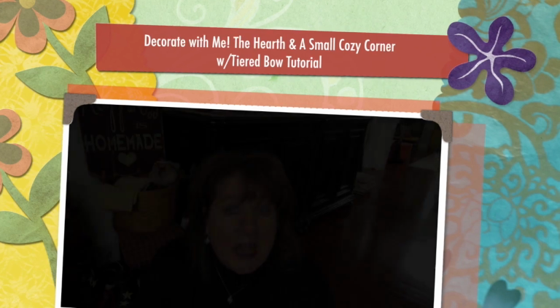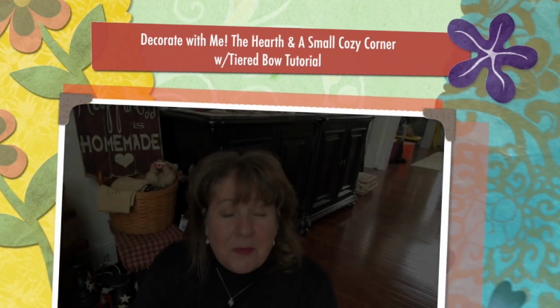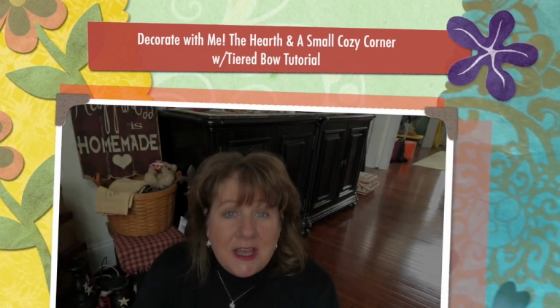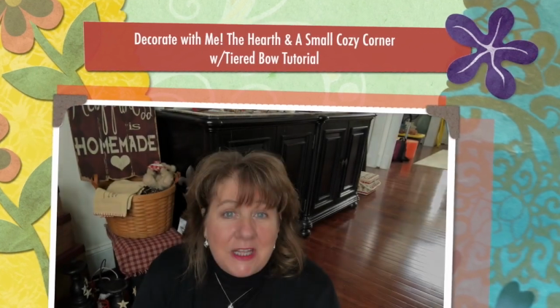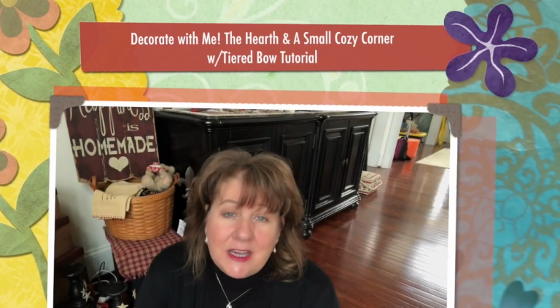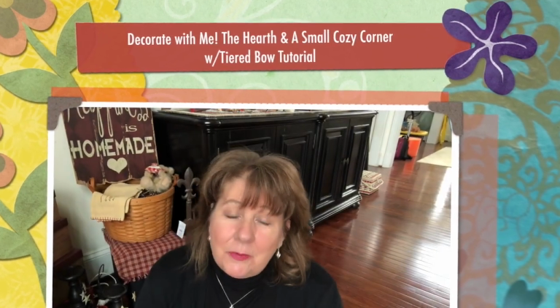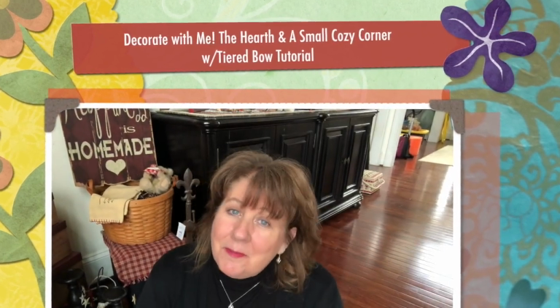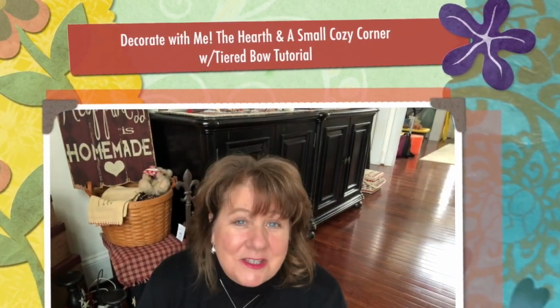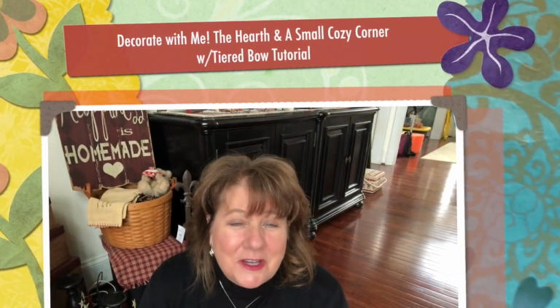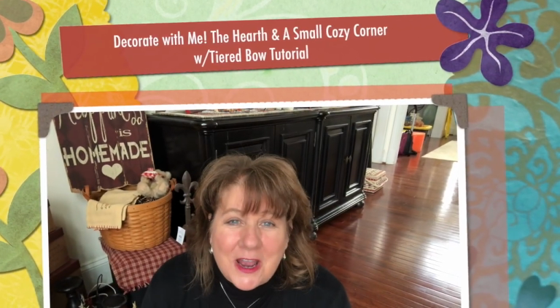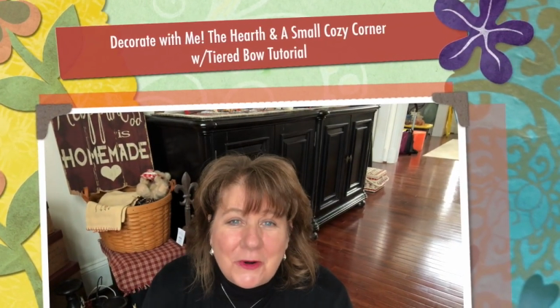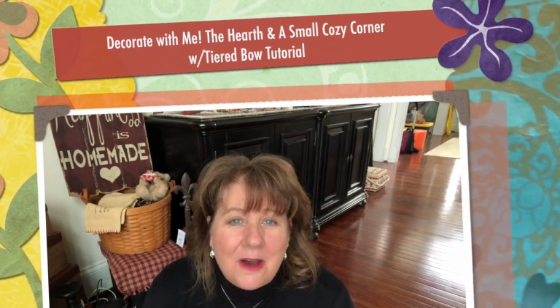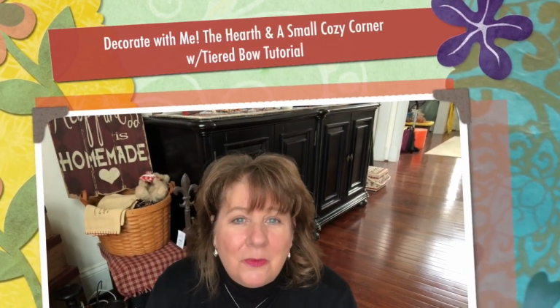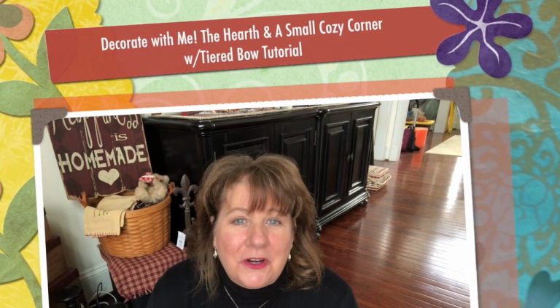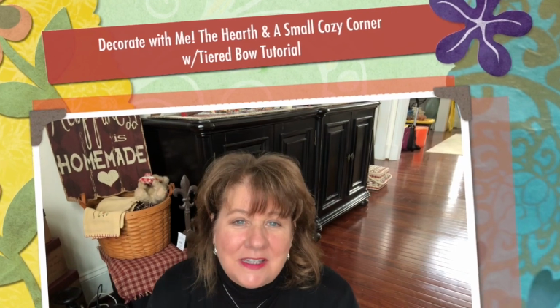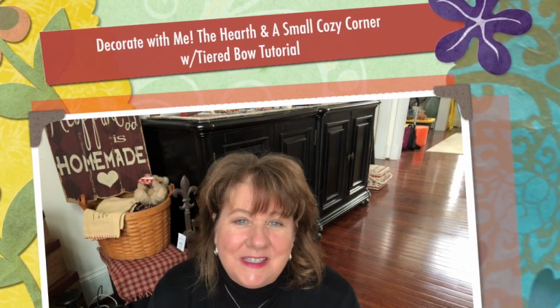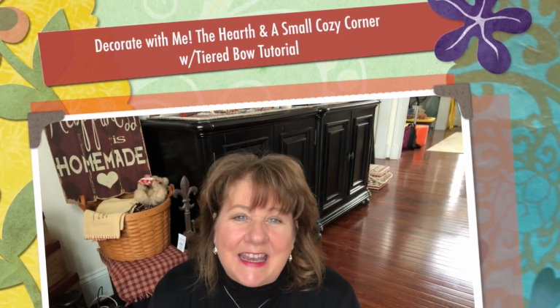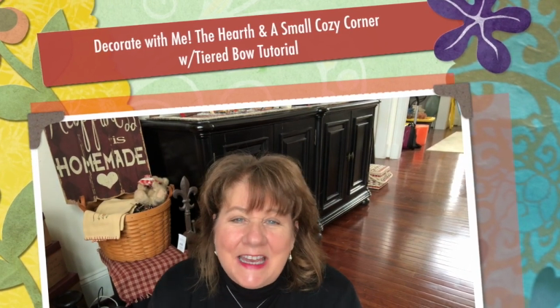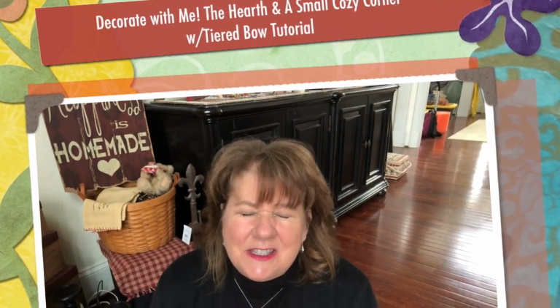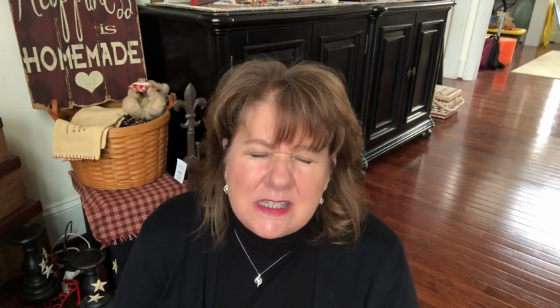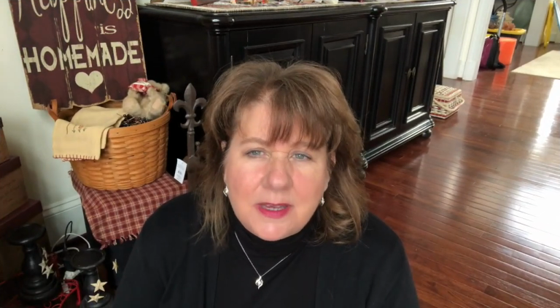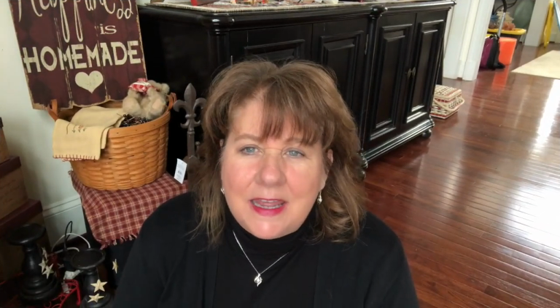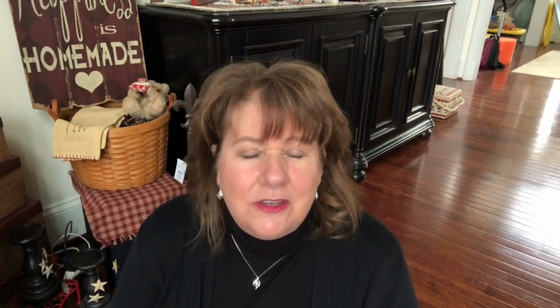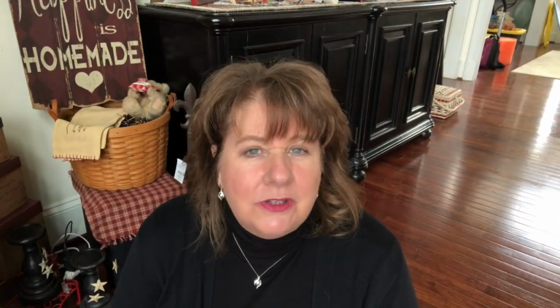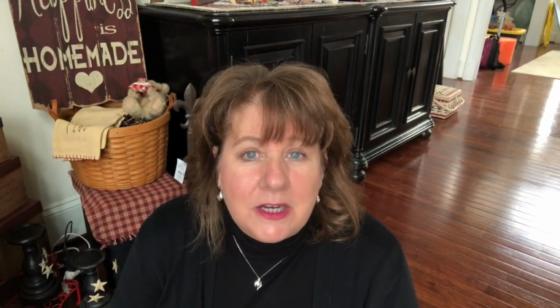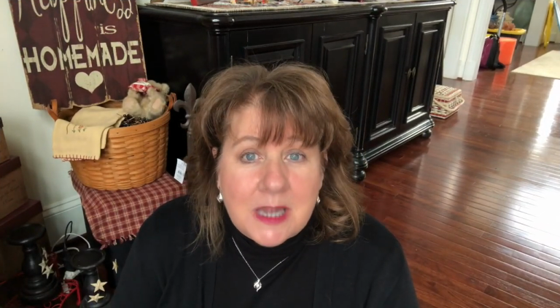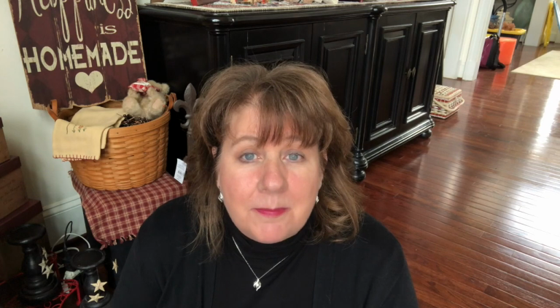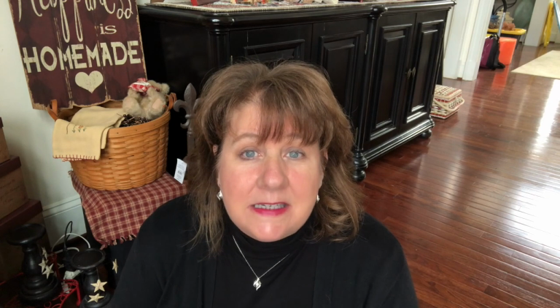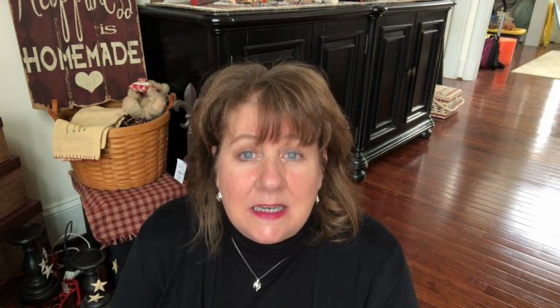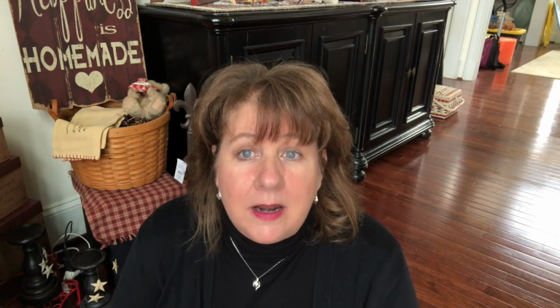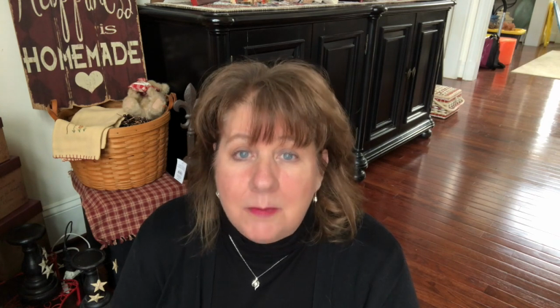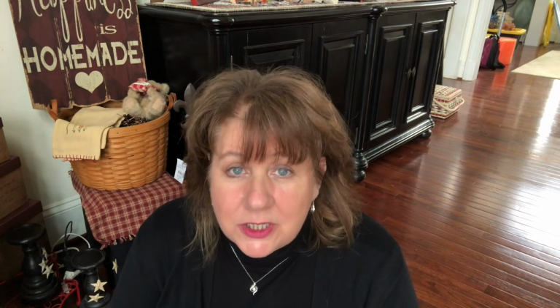Hi everyone, Arlen here. Welcome back to my Country Craft Corner. How in the world are you guys doing today? It is so good to see you again and thank you so much for stopping back by to see what I'm up to.